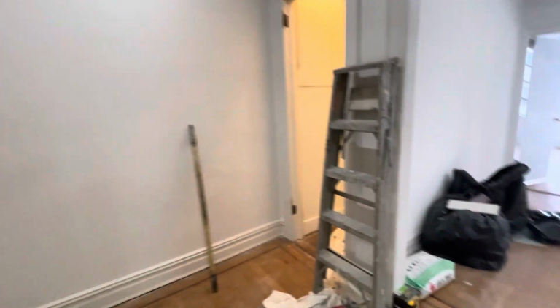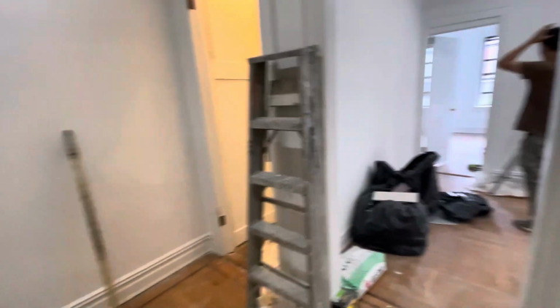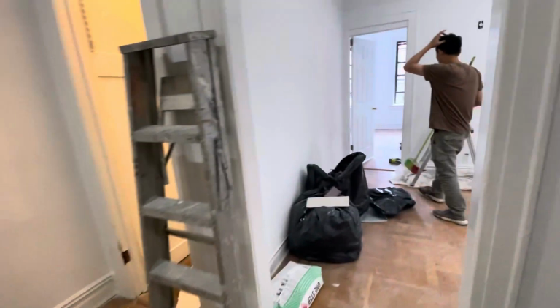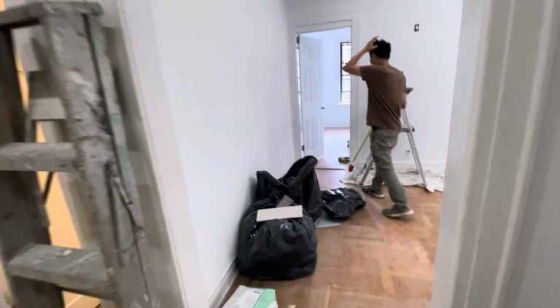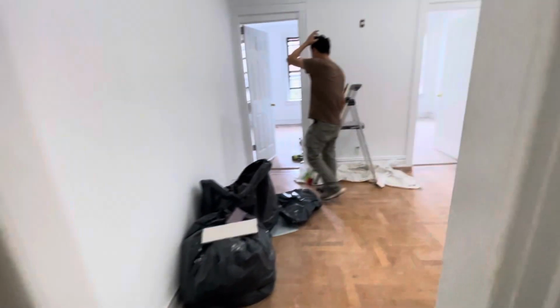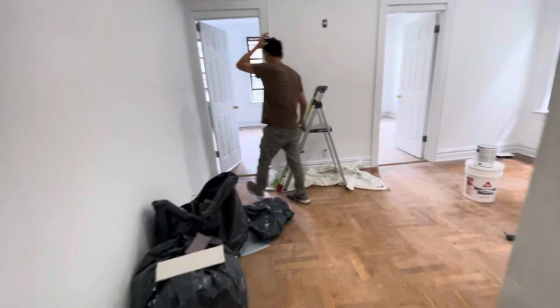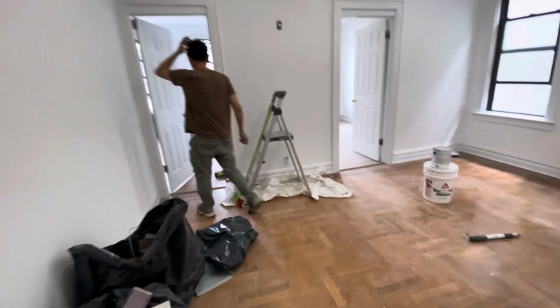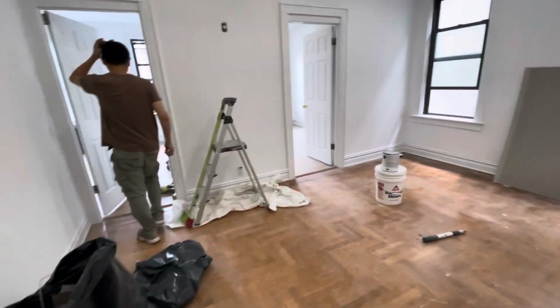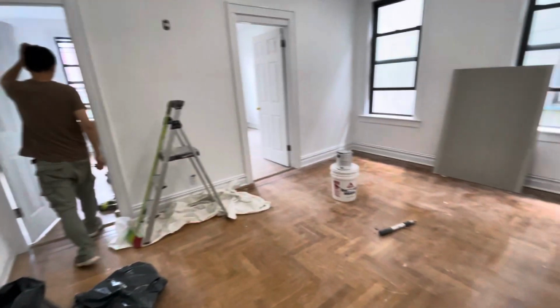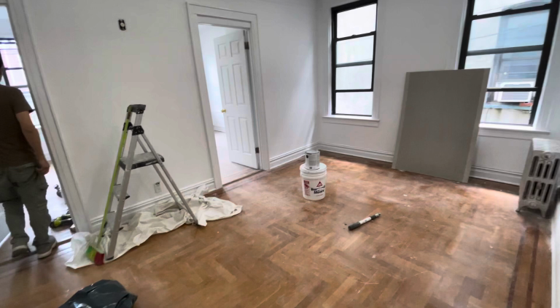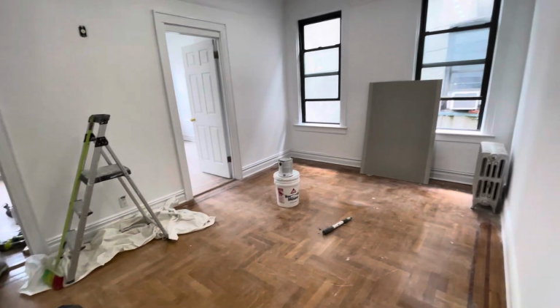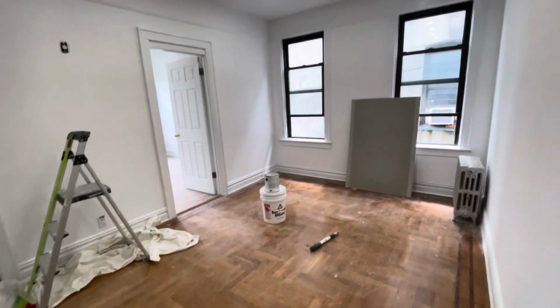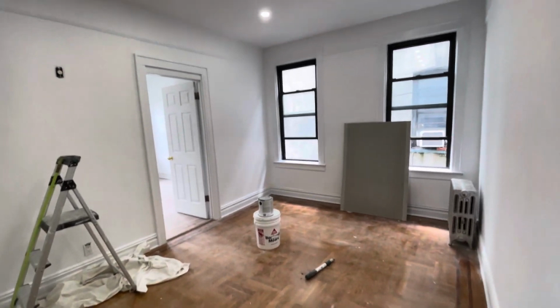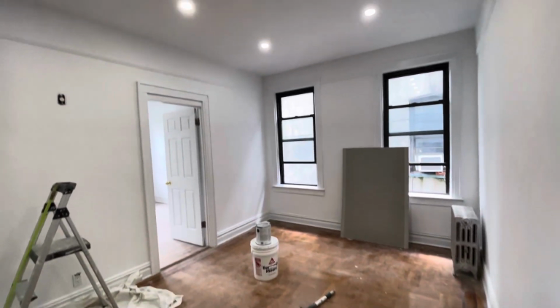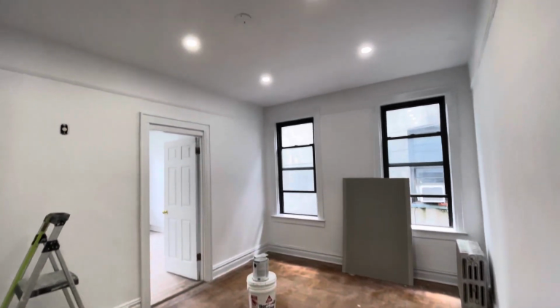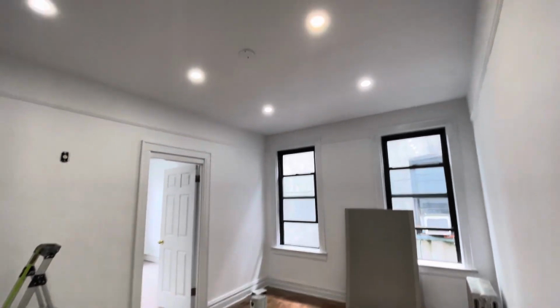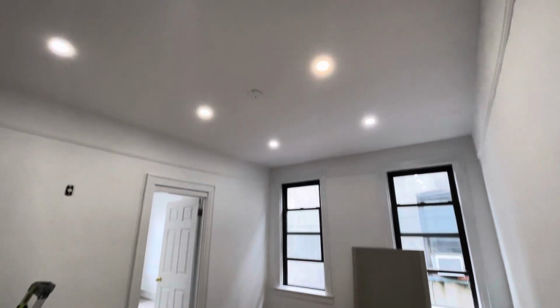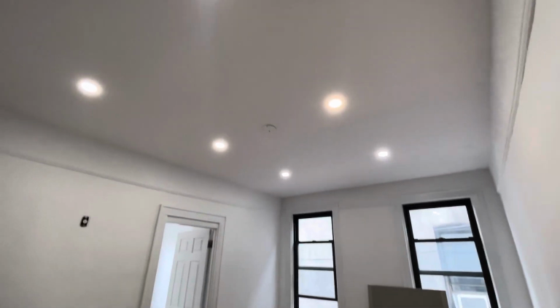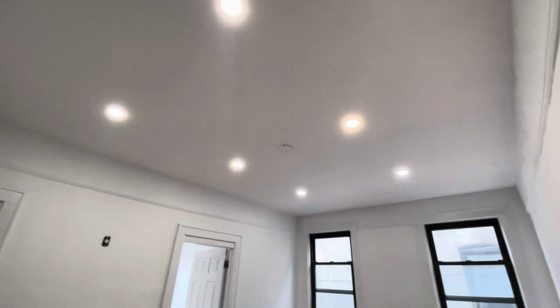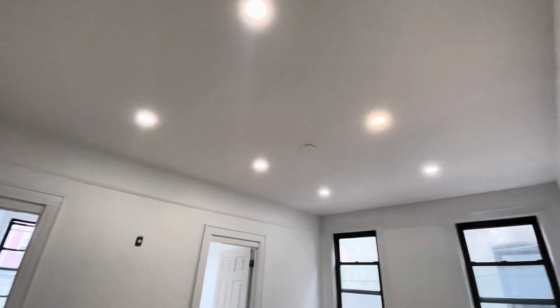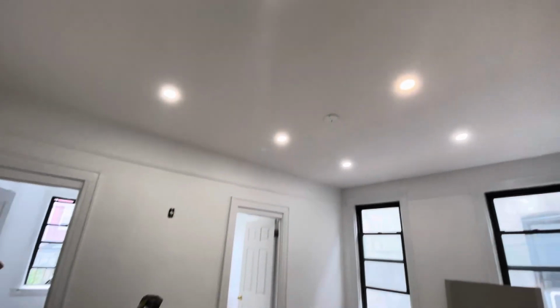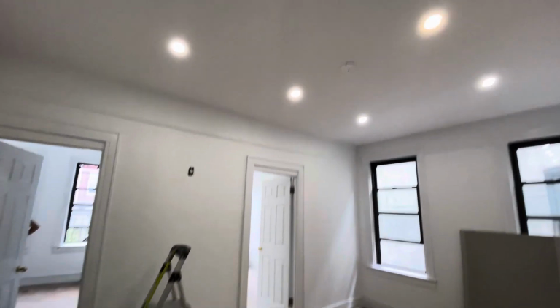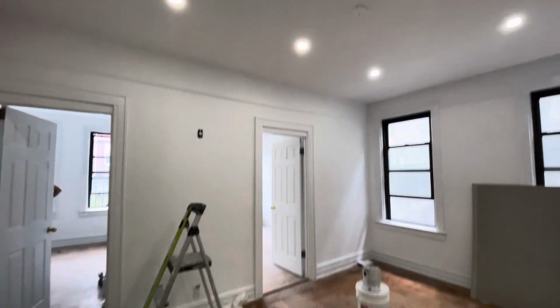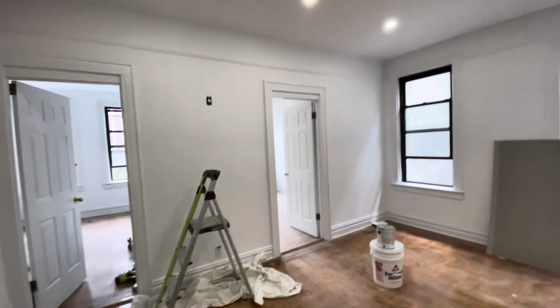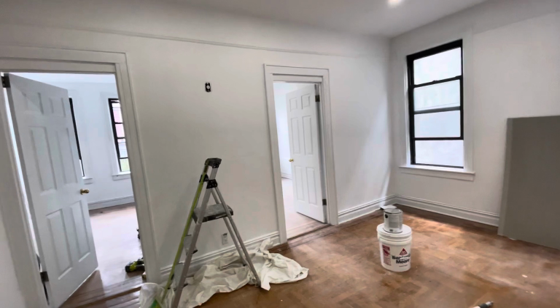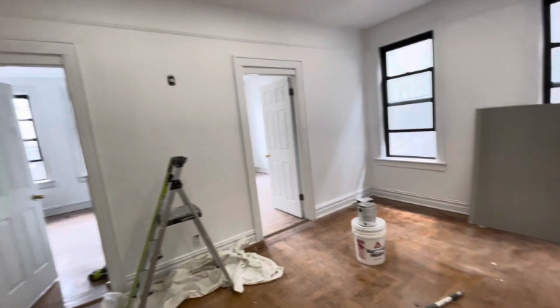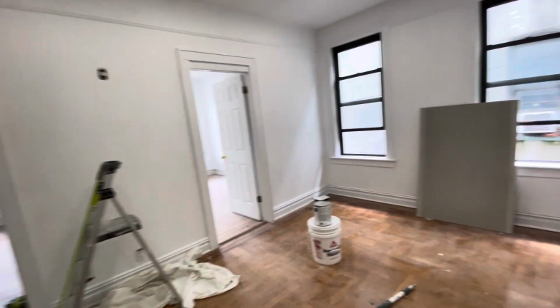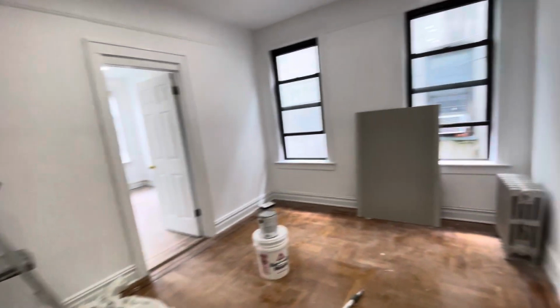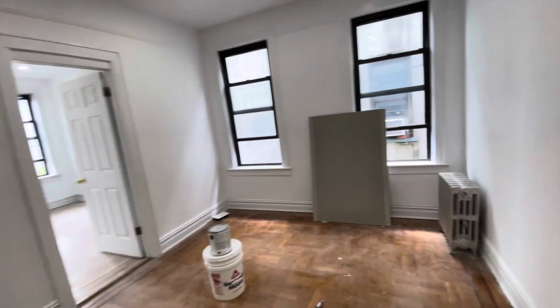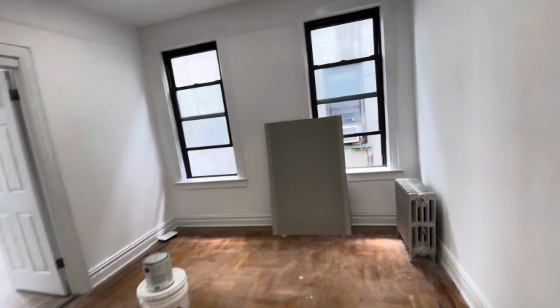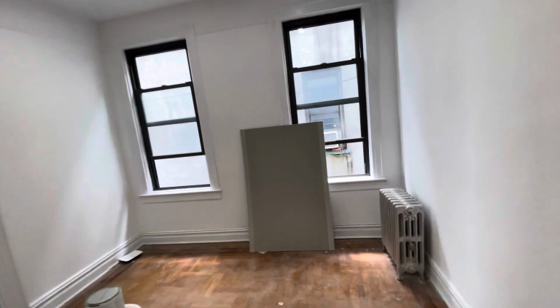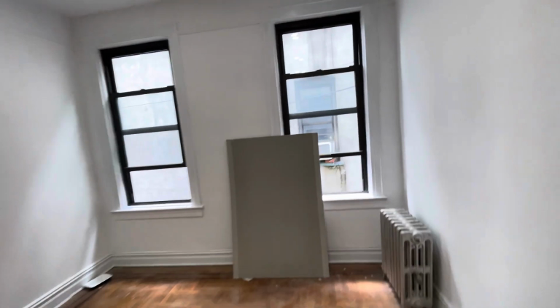And then this is the living area — very big living room, recessed lighting here as well. You have big windows everywhere so you get a lot of natural light.